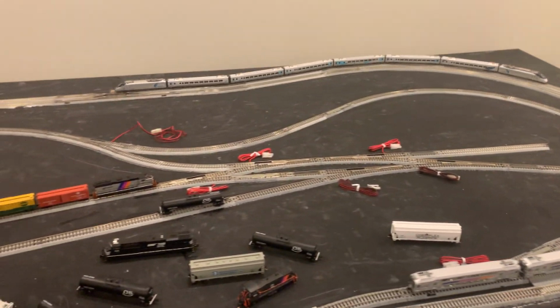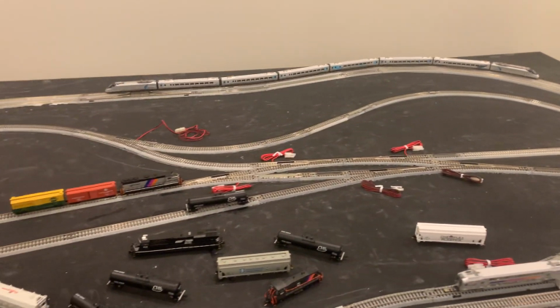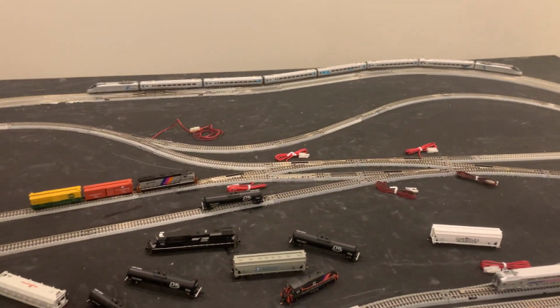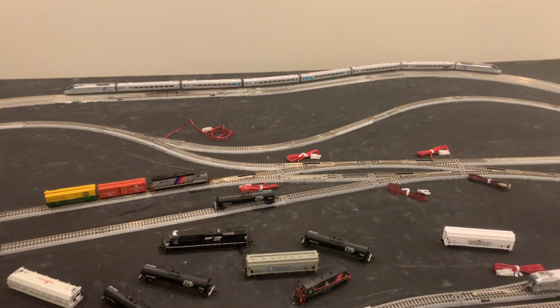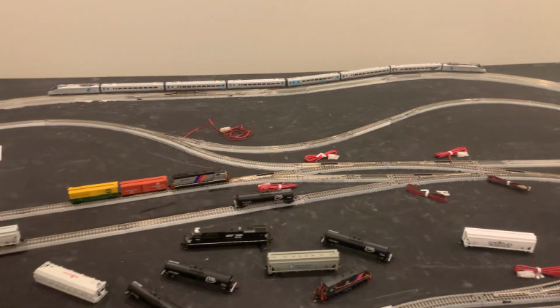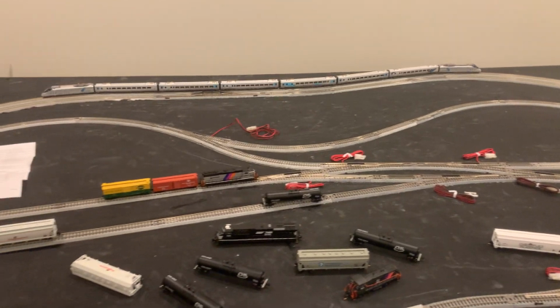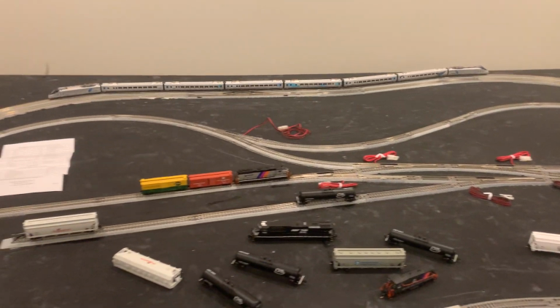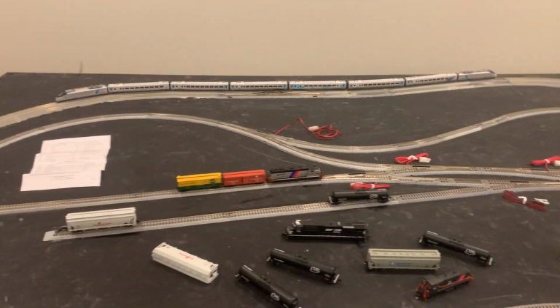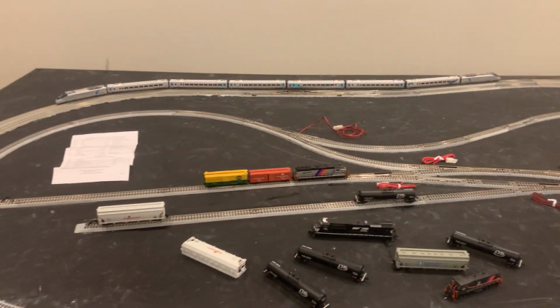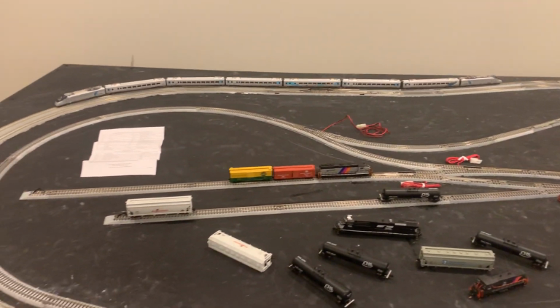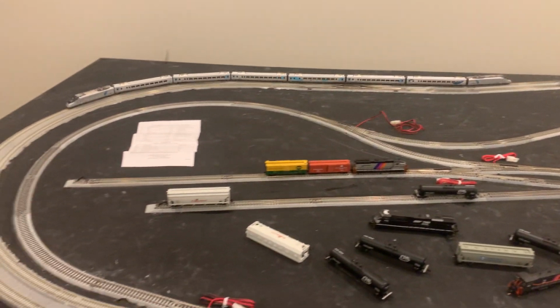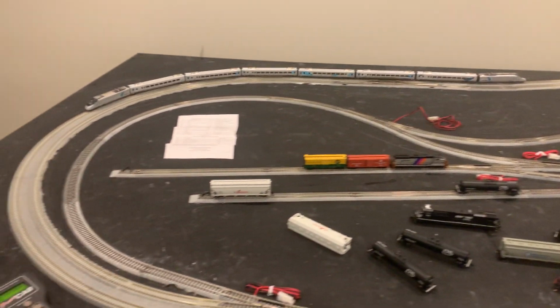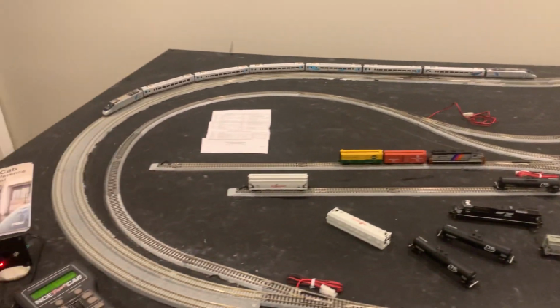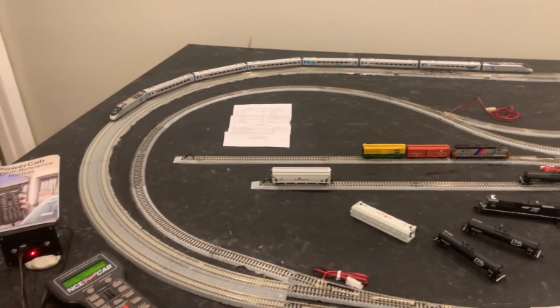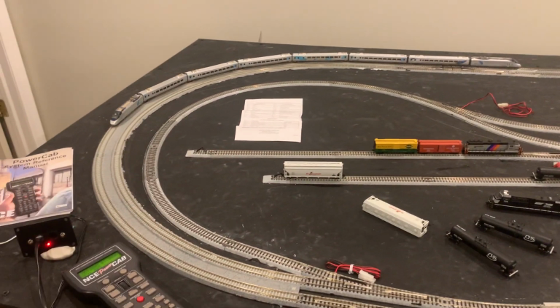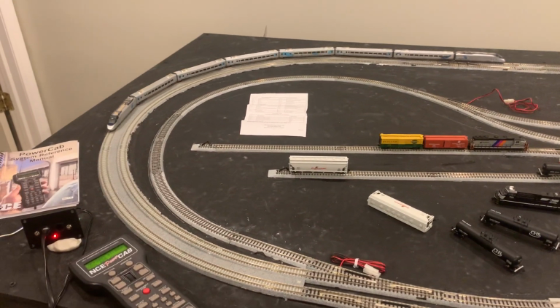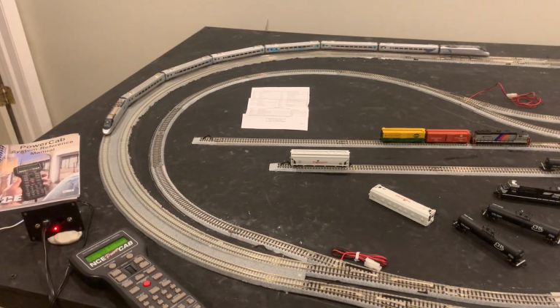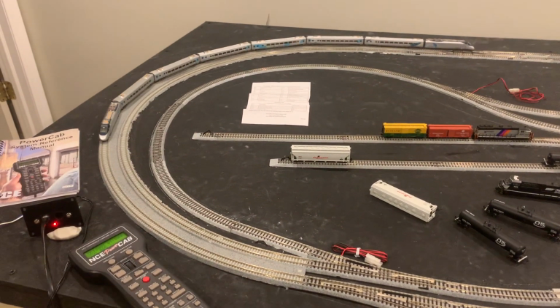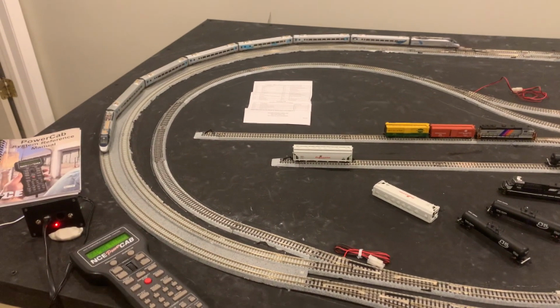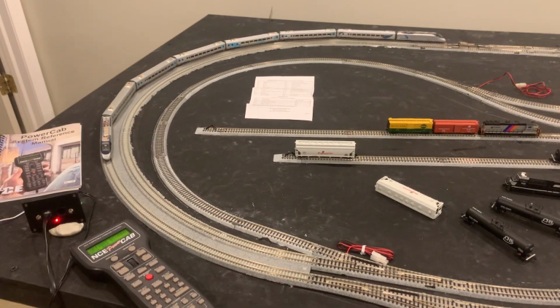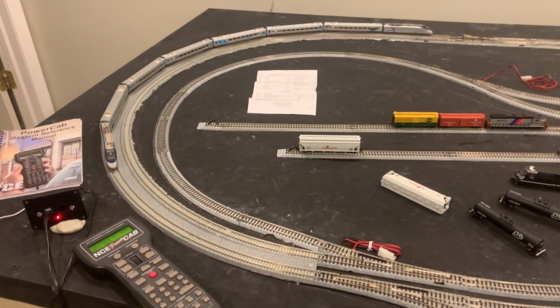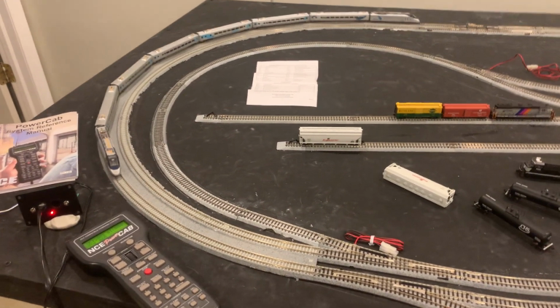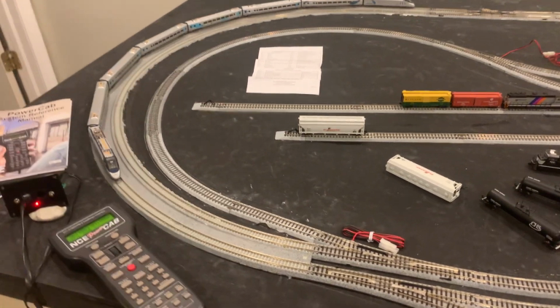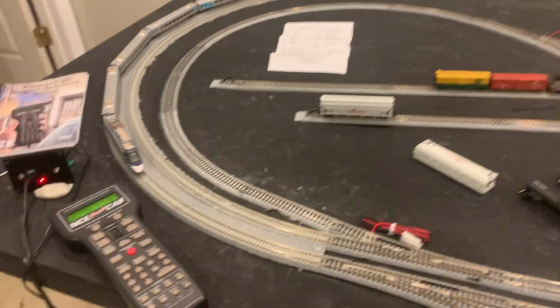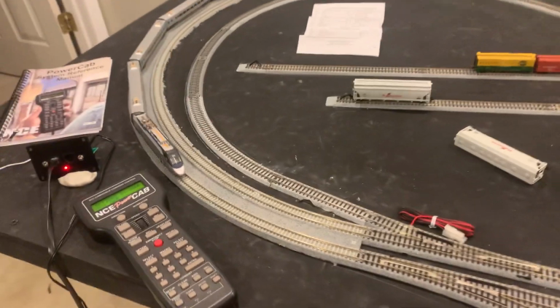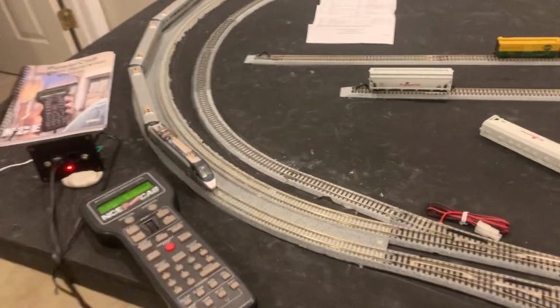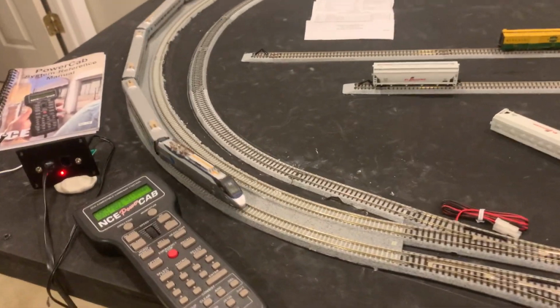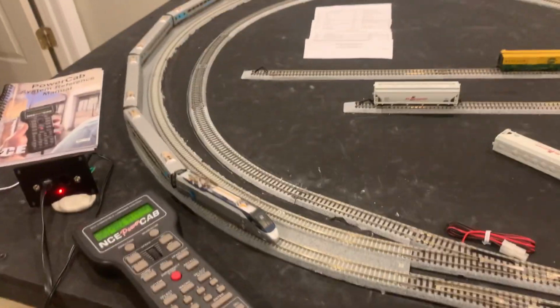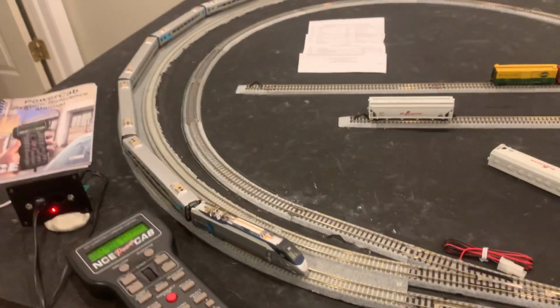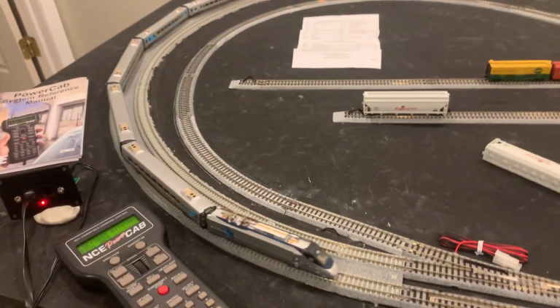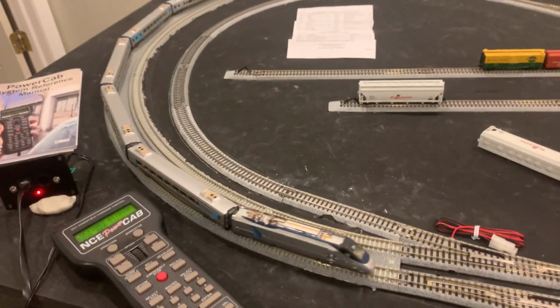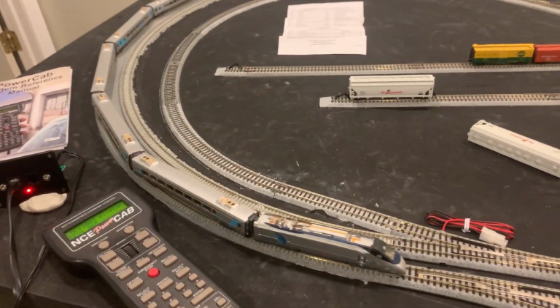You can see how it shoots out on the straightaways and then when it hits the curve it slows down dramatically.